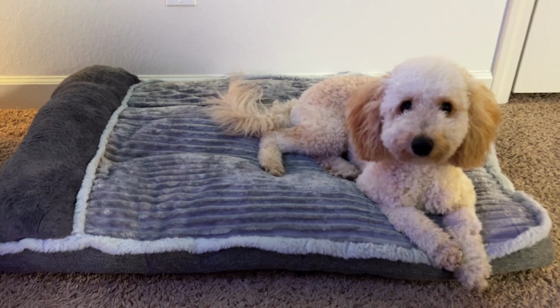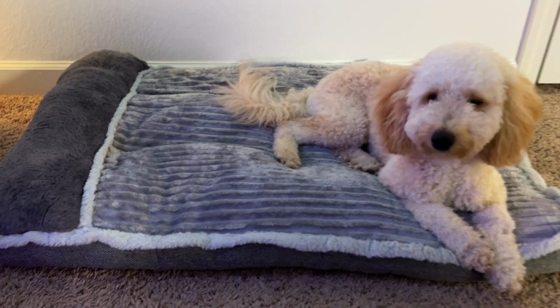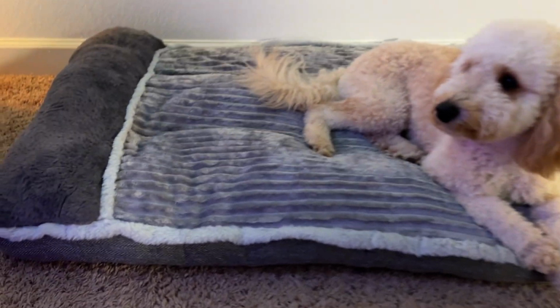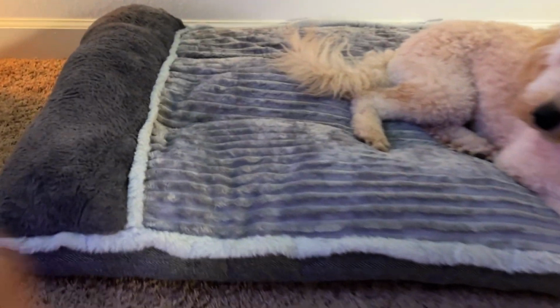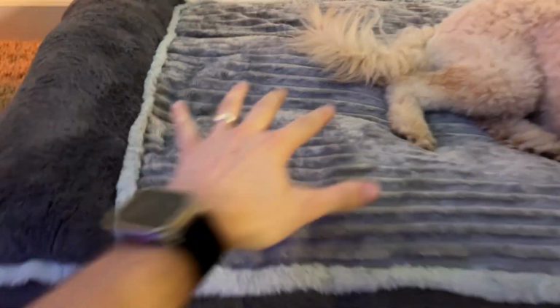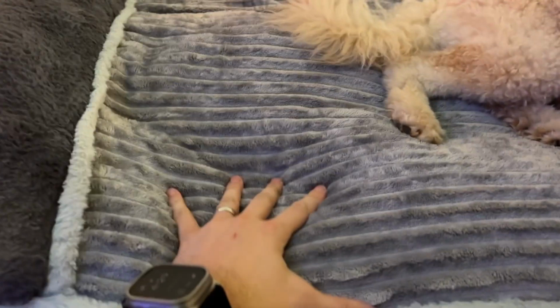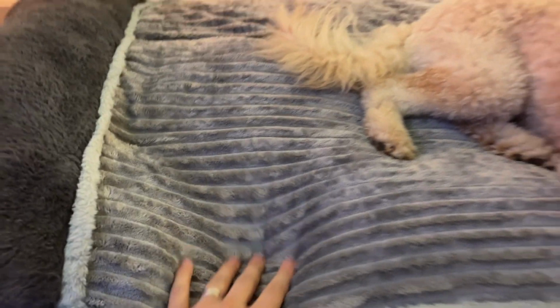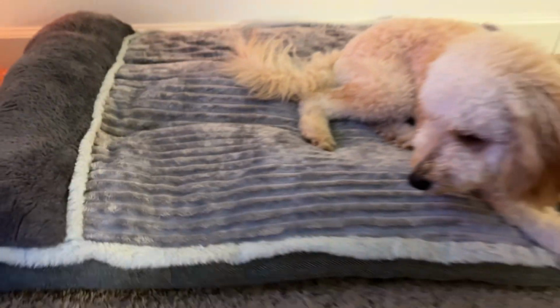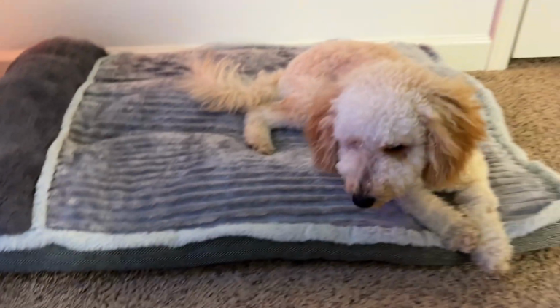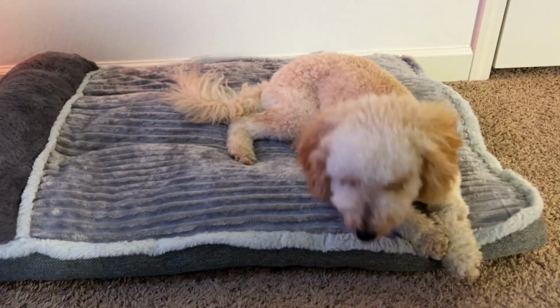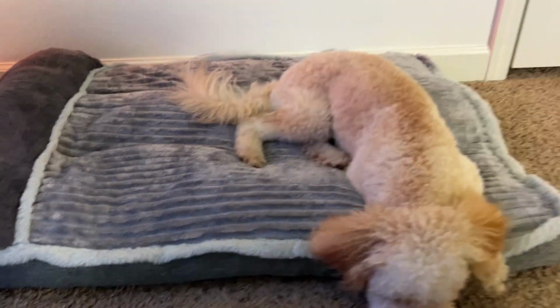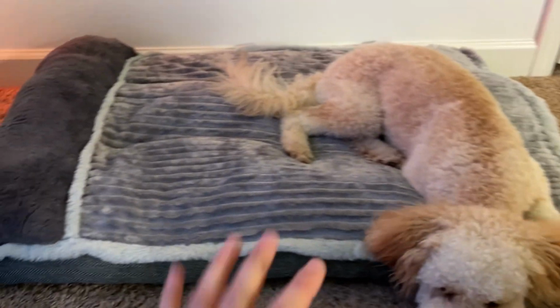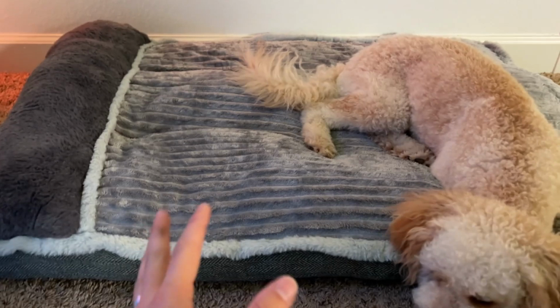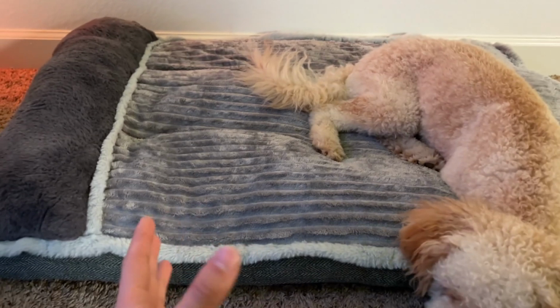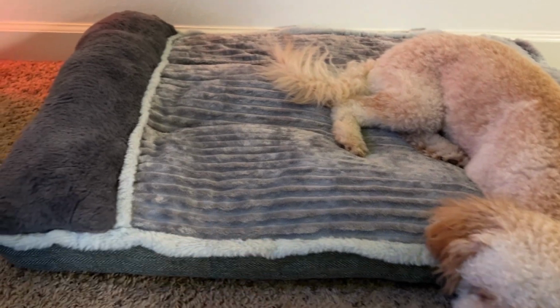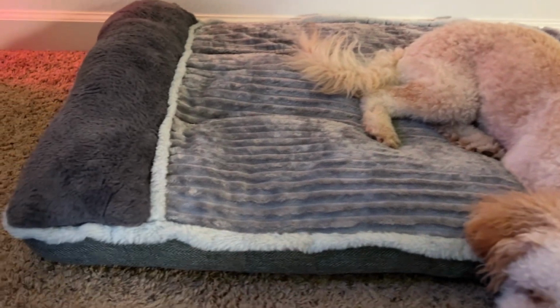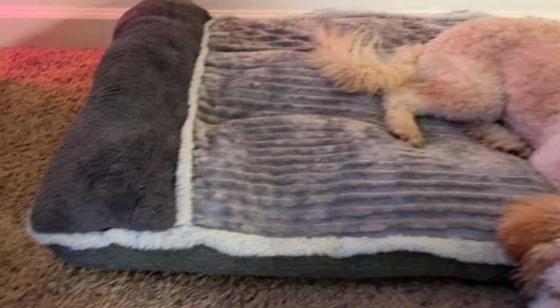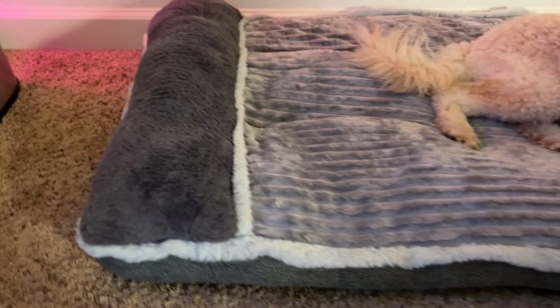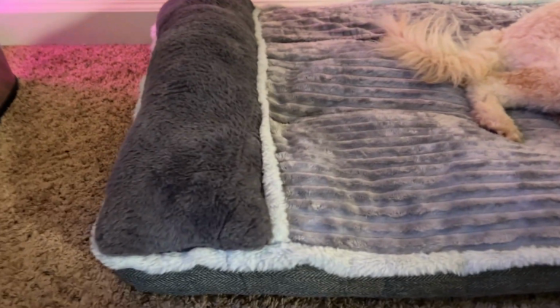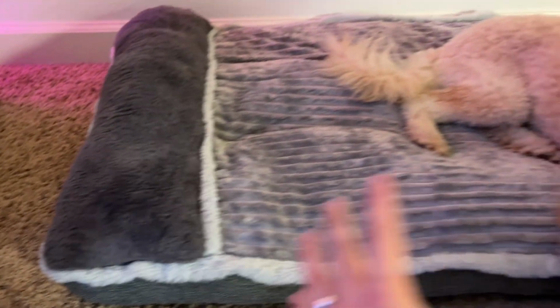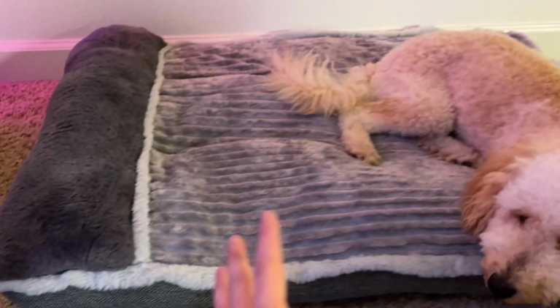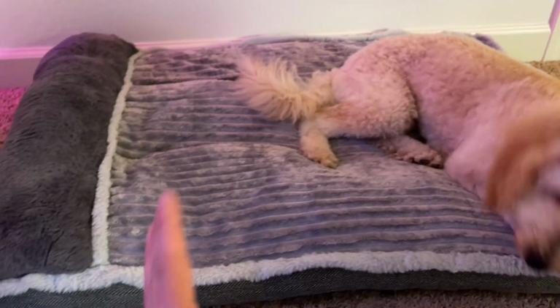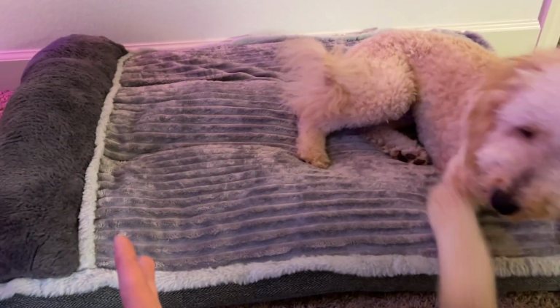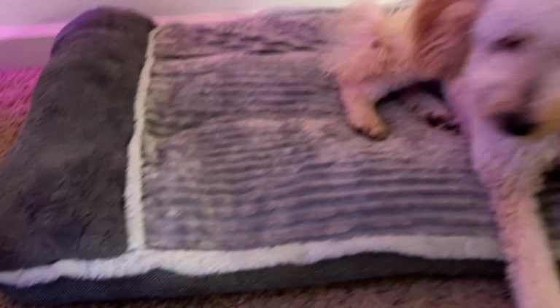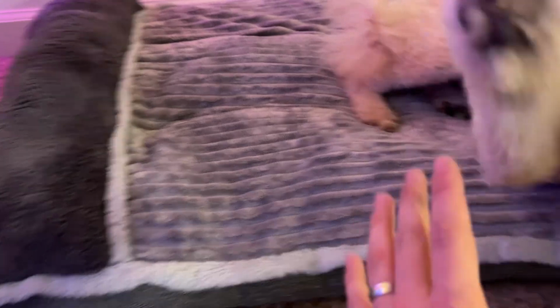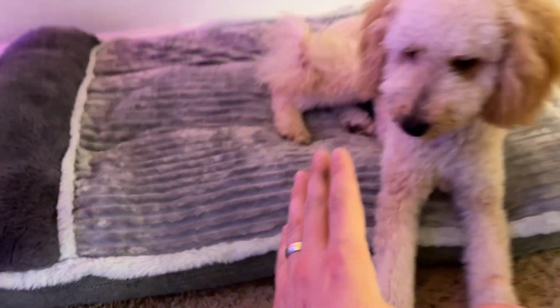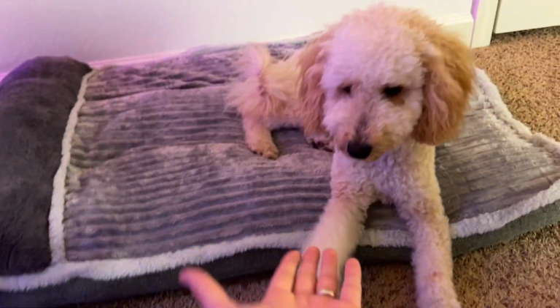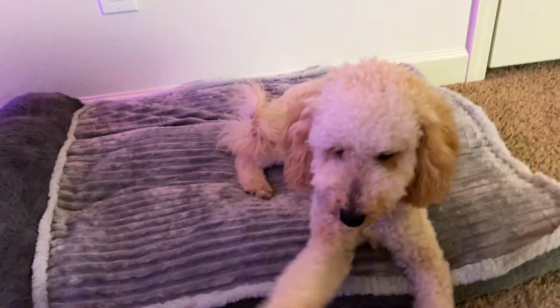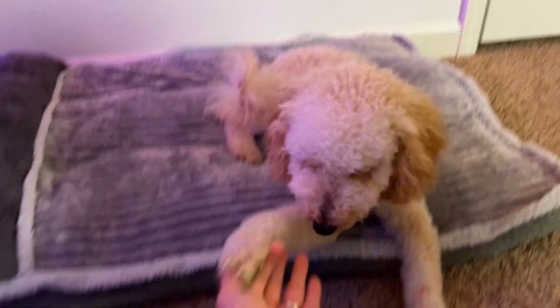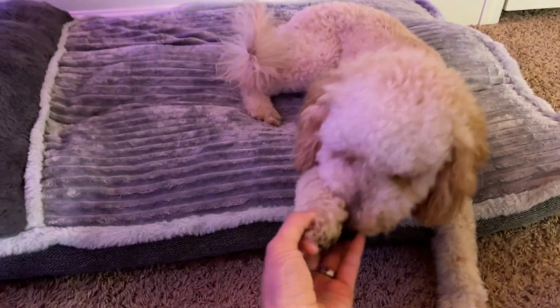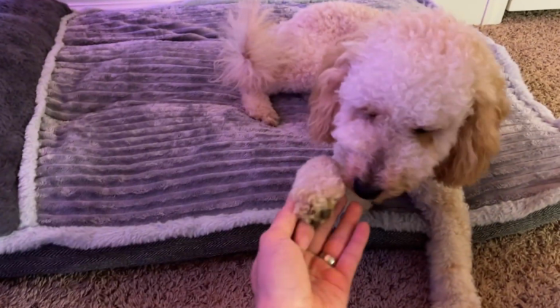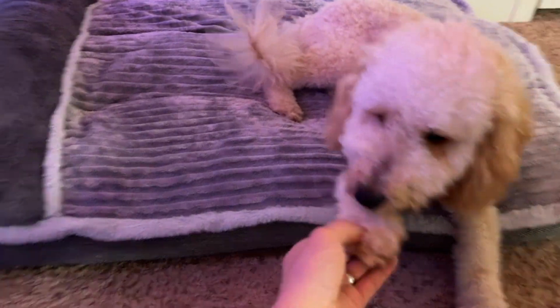Hey, what's up guys? Just want to do a really quick review over this dog bed that I got off of Amazon. My boy Tucker here really wanted a super comfortable bed so he could sit in my room while I'm playing games. Found this on Amazon, got a really good deal and it is super comfortable. Even Tucker agrees with it.